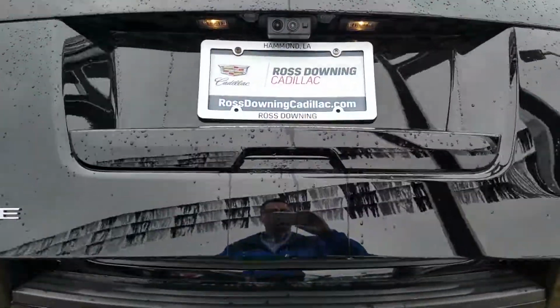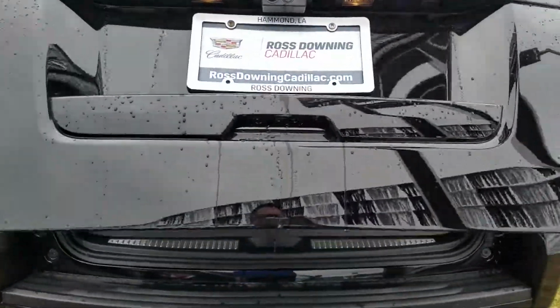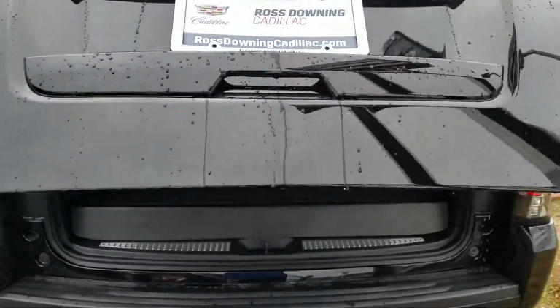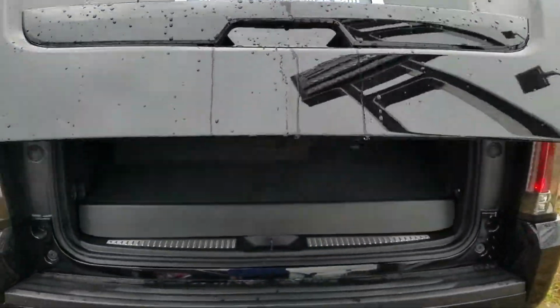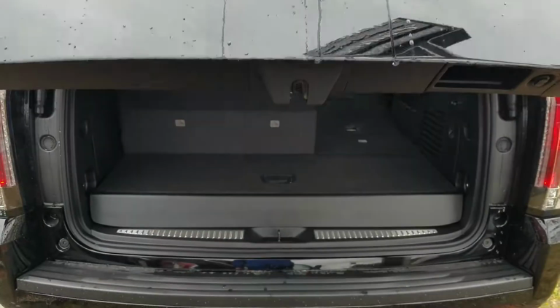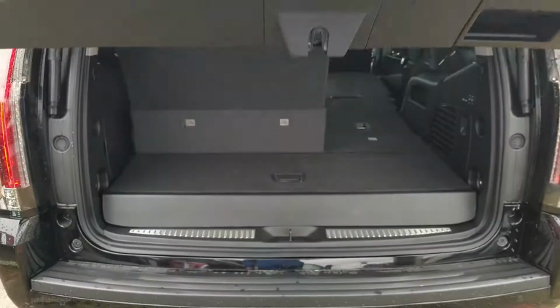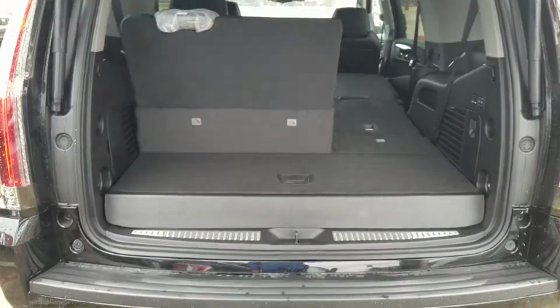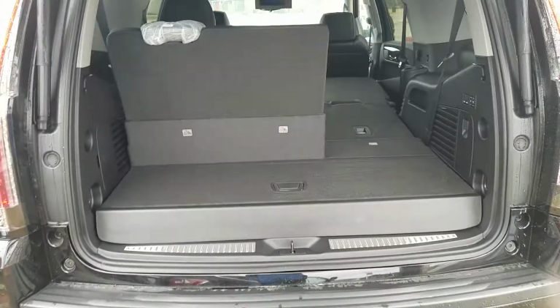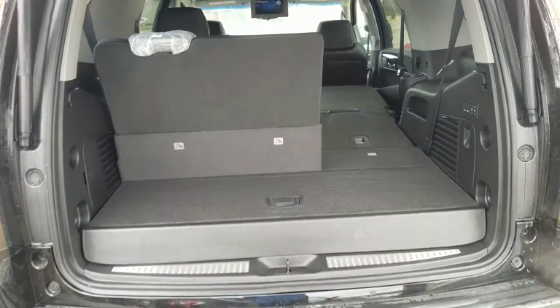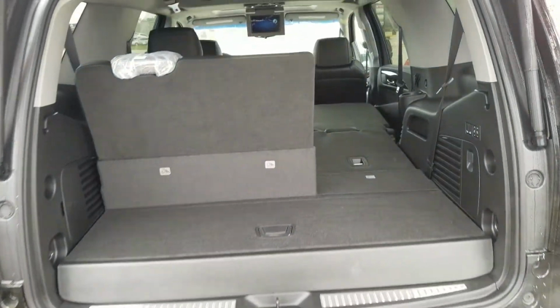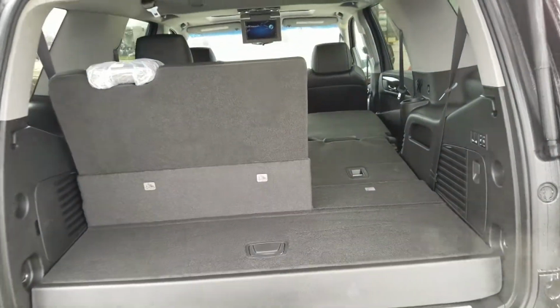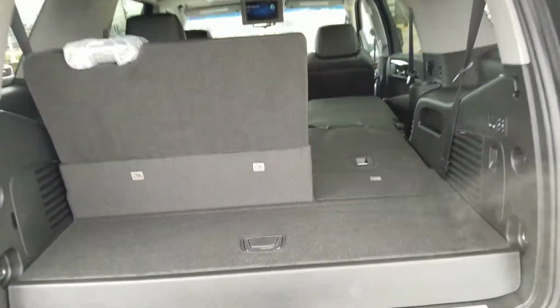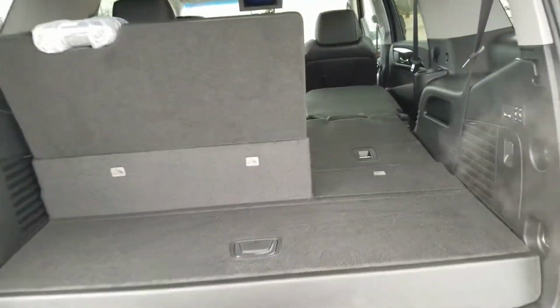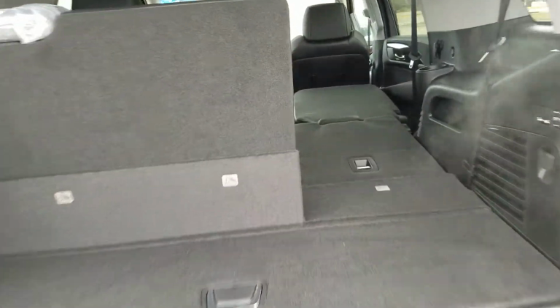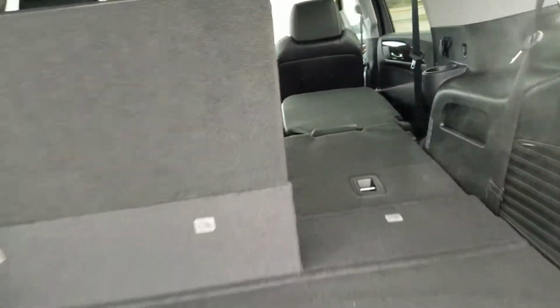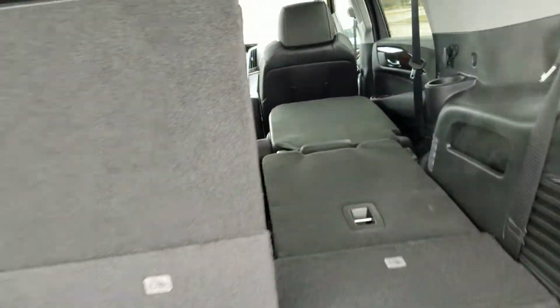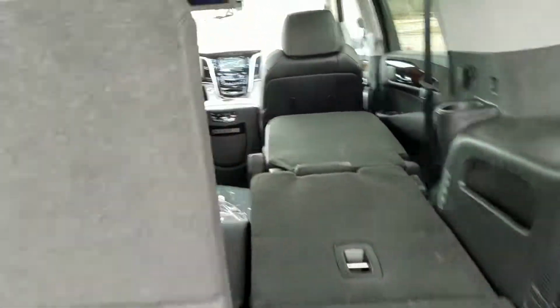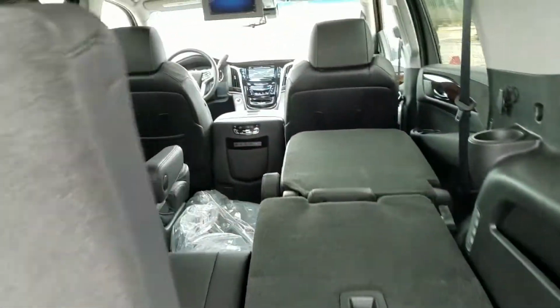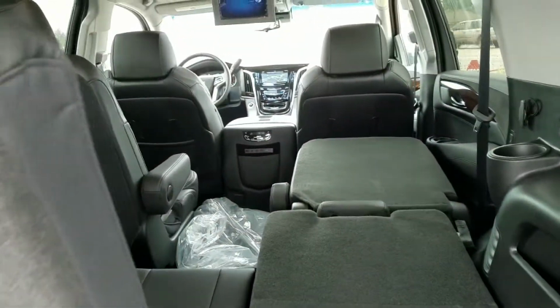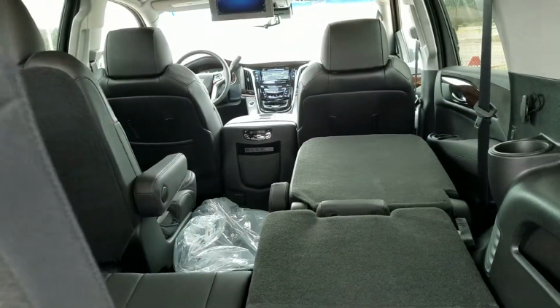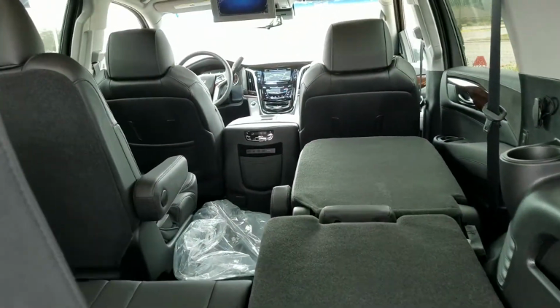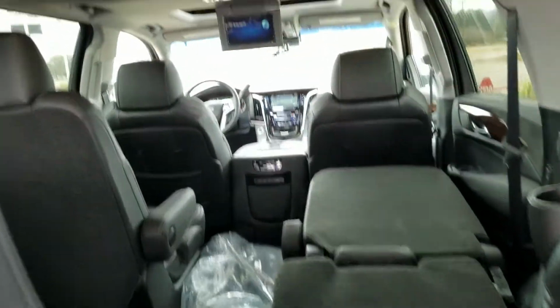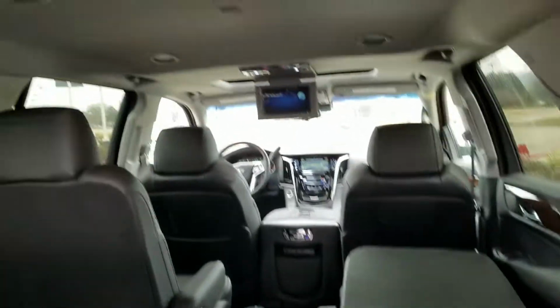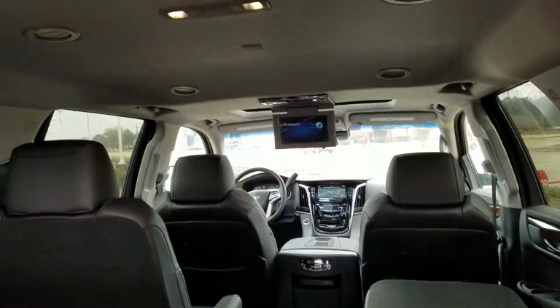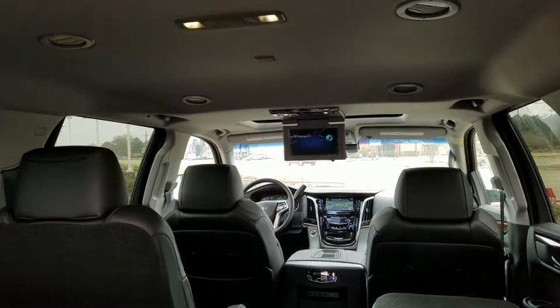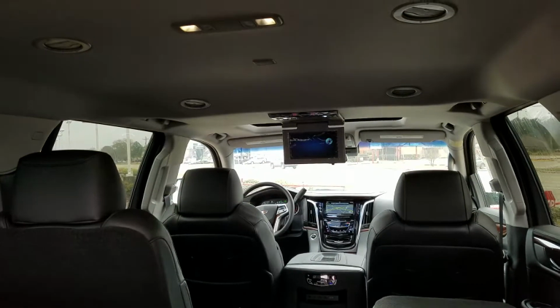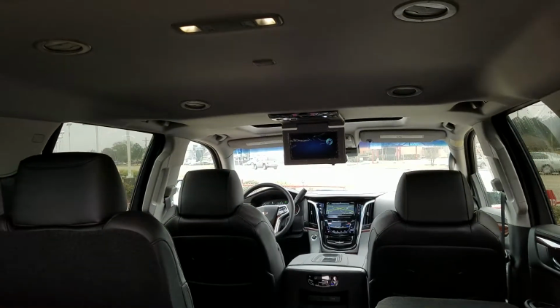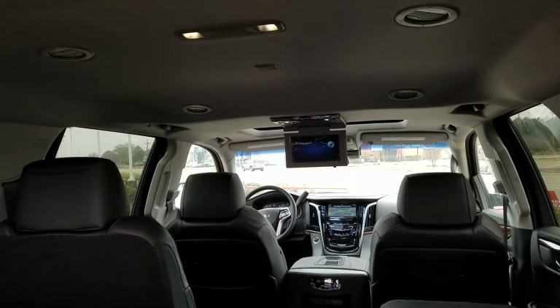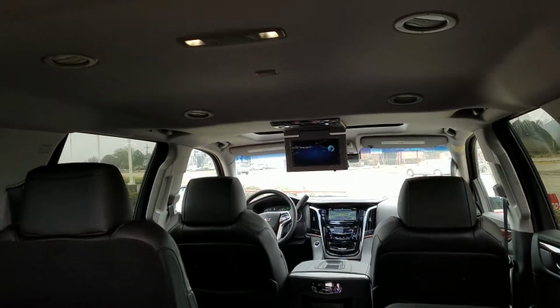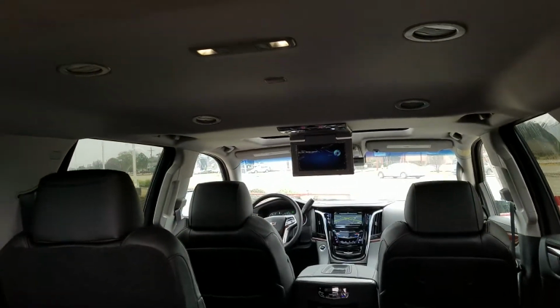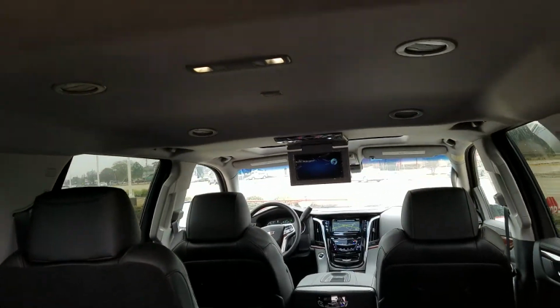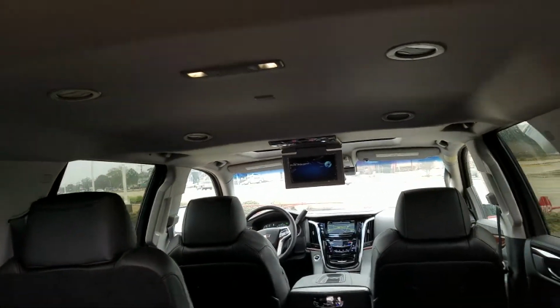Black exterior, ebony interior. Rear seat entertainment is standard on the premium luxury package.